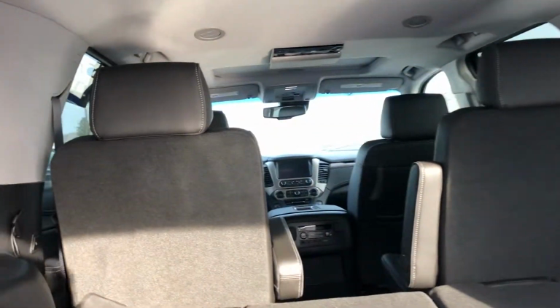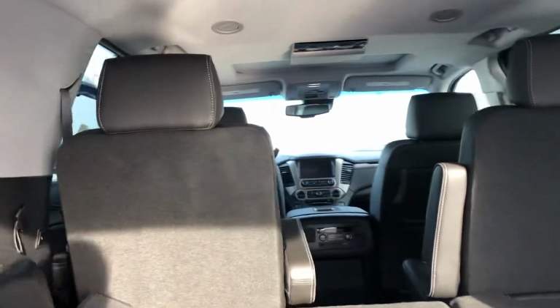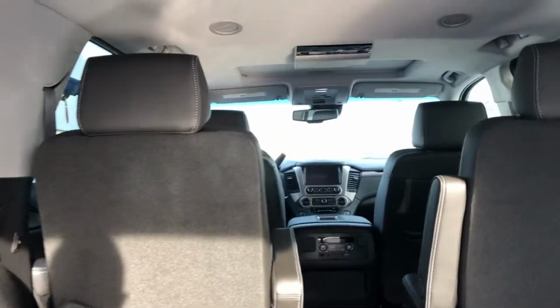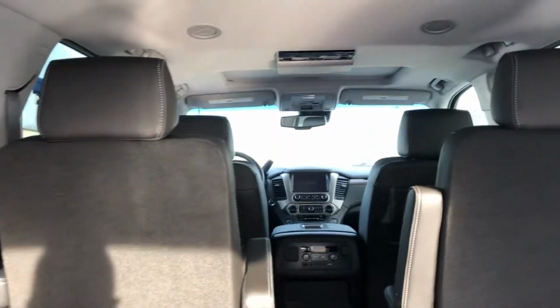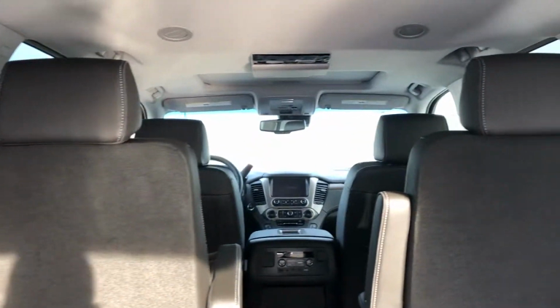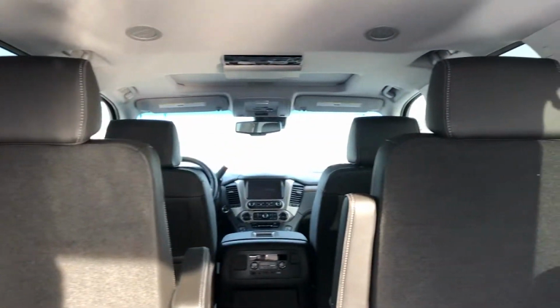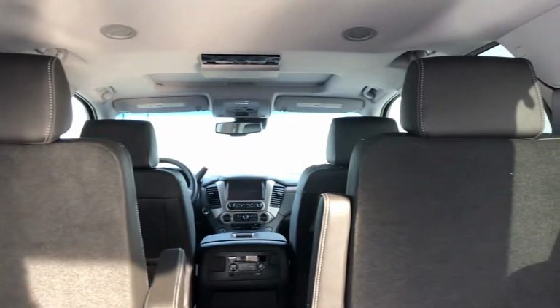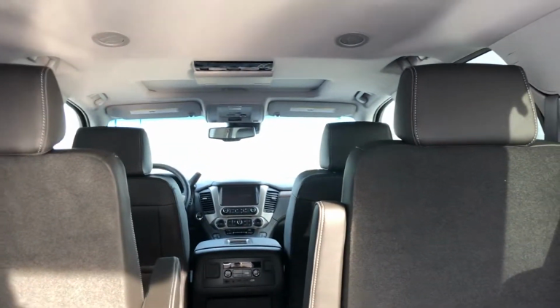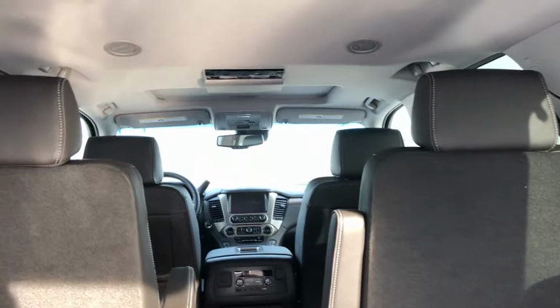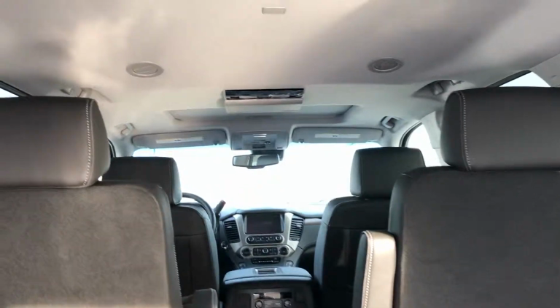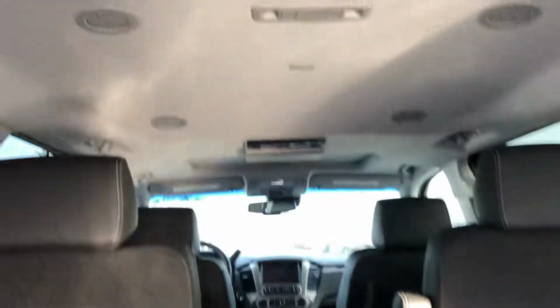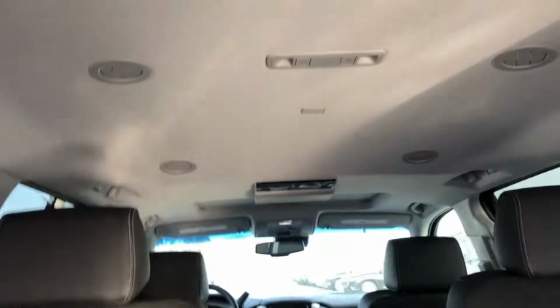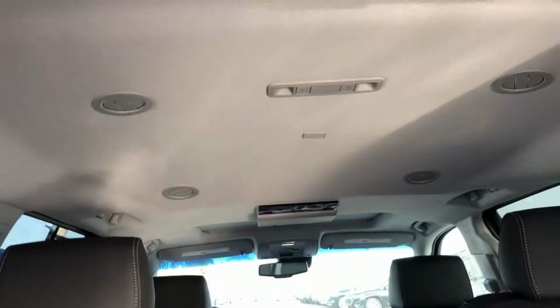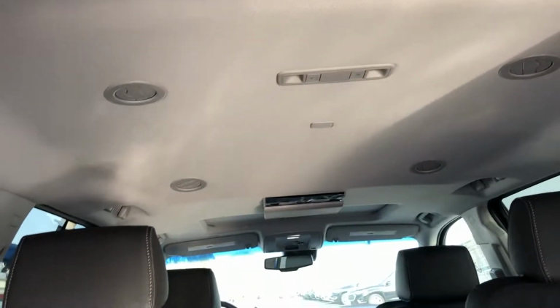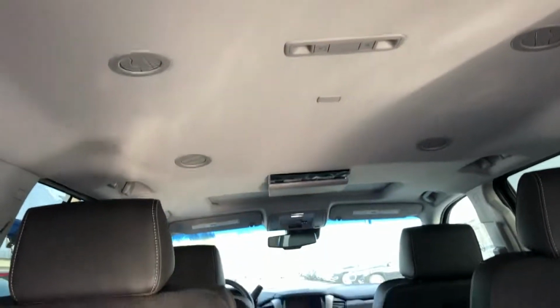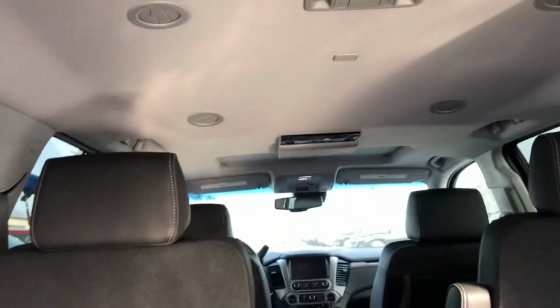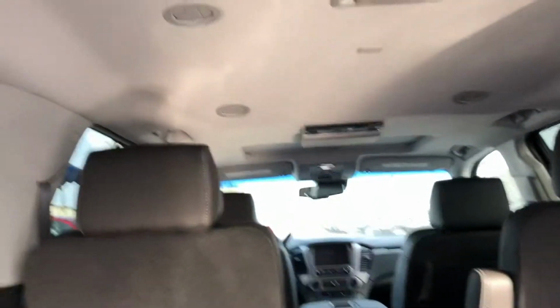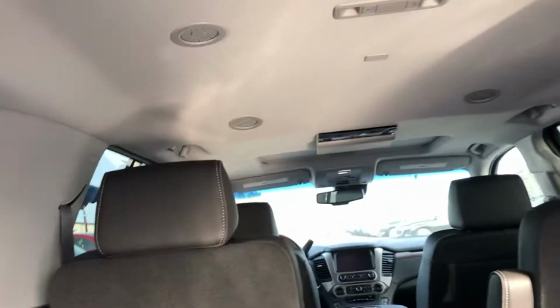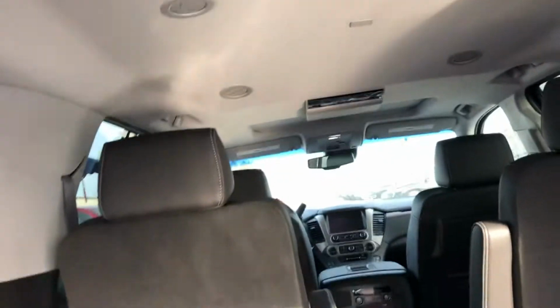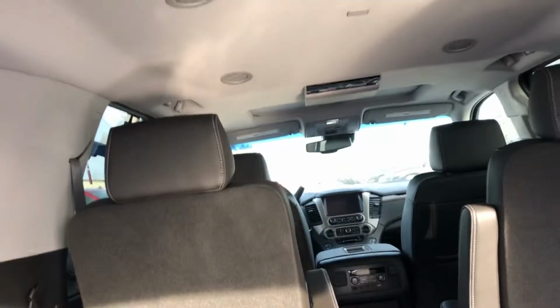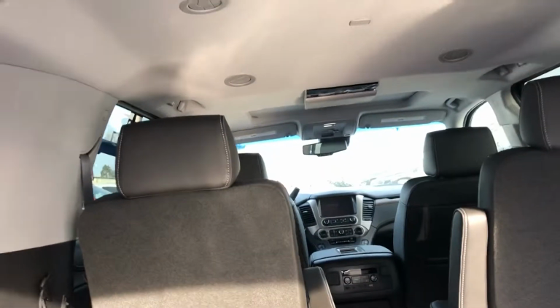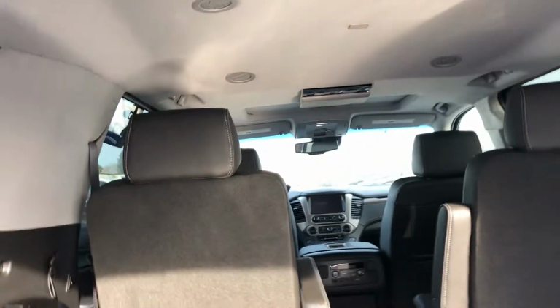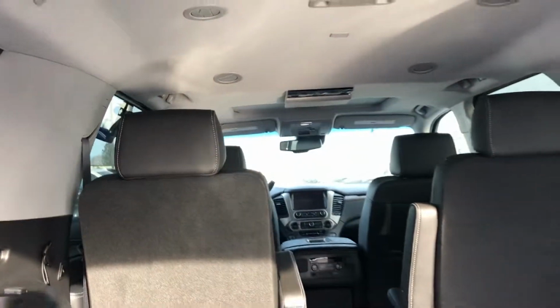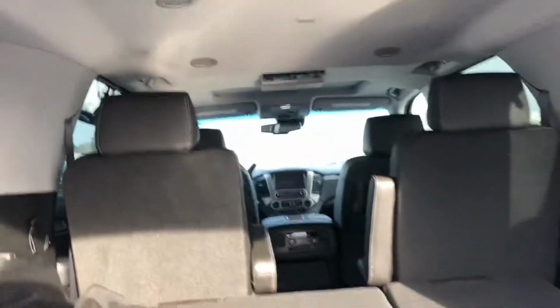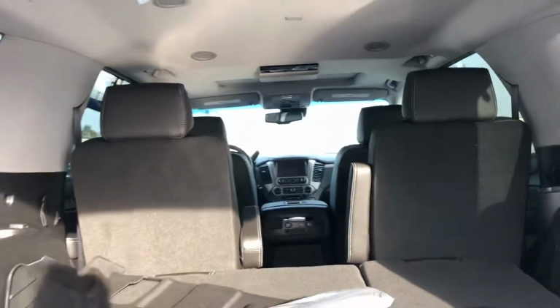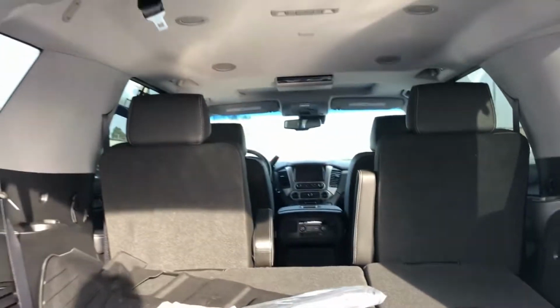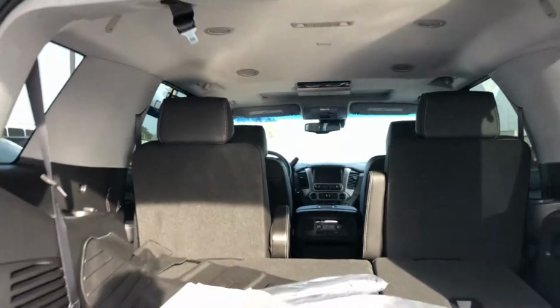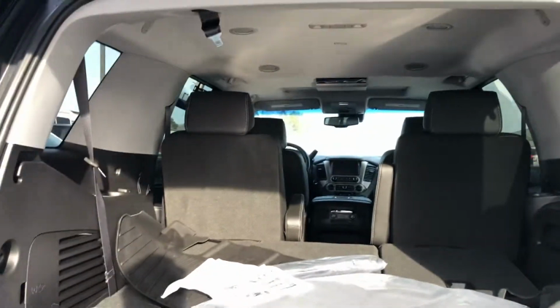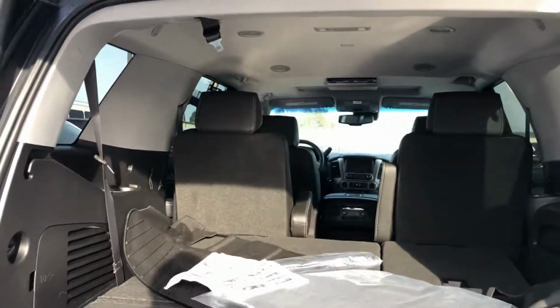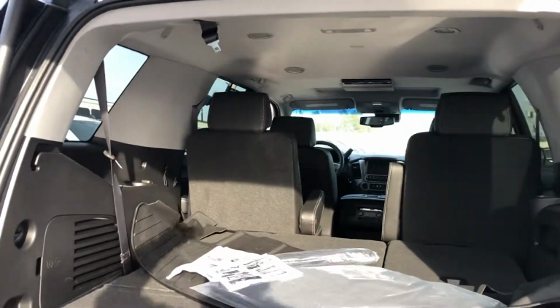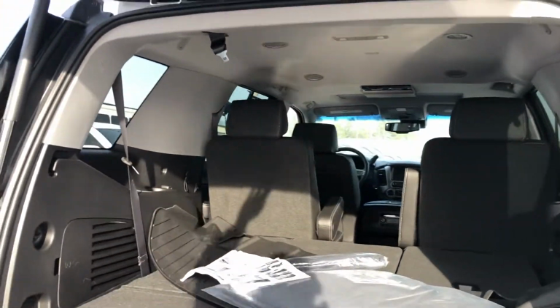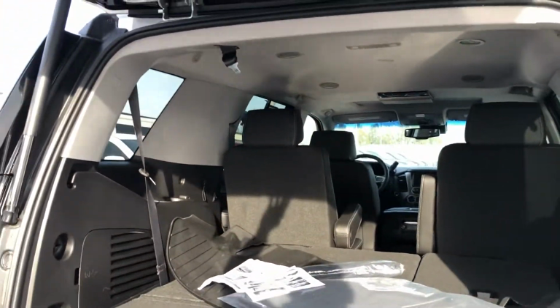This thing is very, very nicely equipped as well. It does have your sunroof, DVD, navigation, wireless charging — the whole nine.